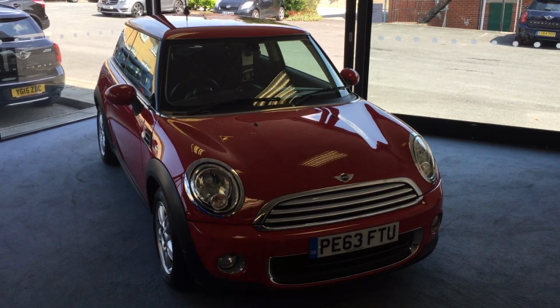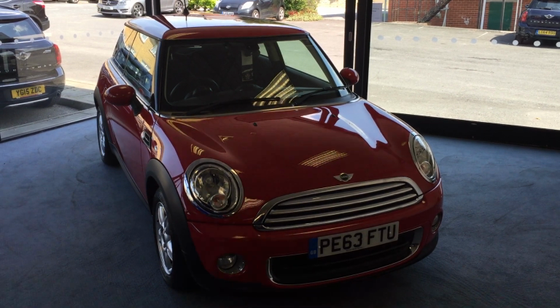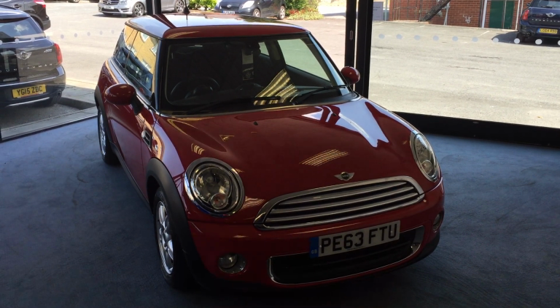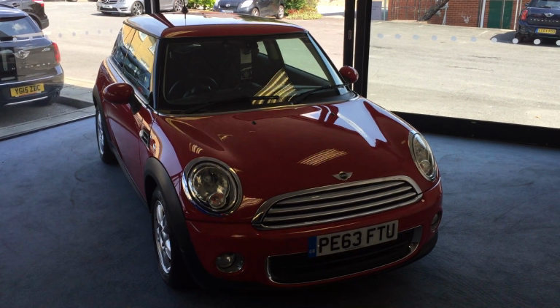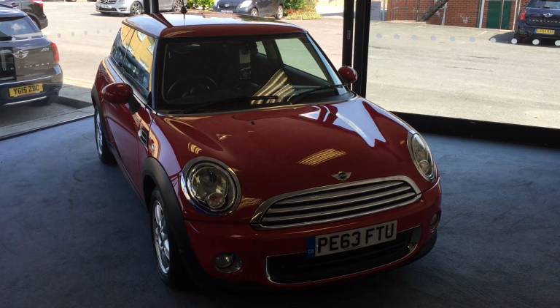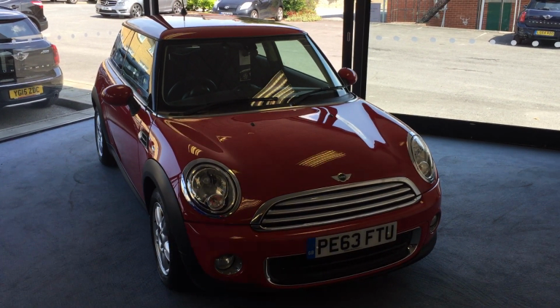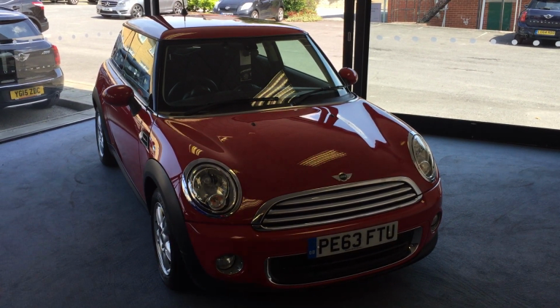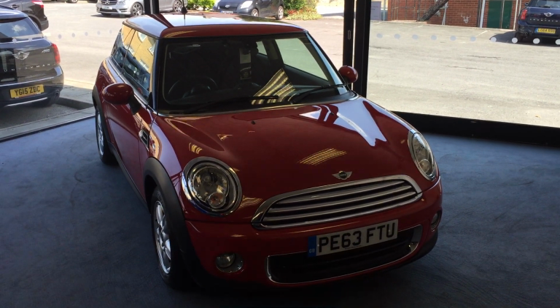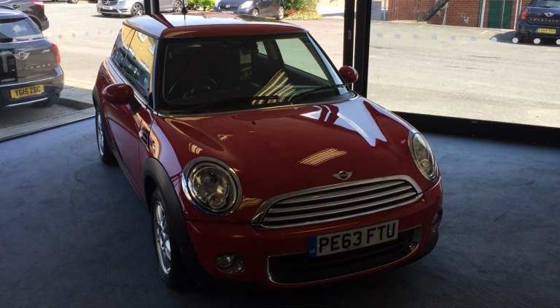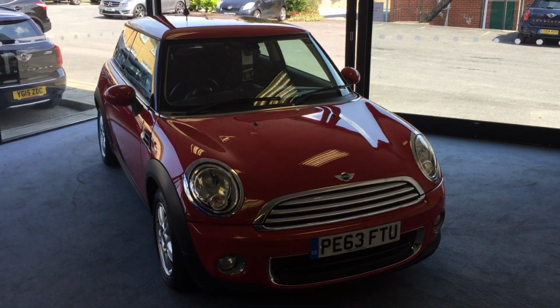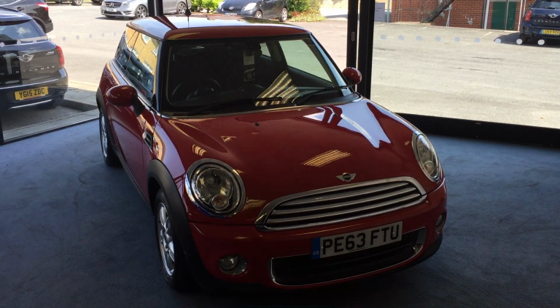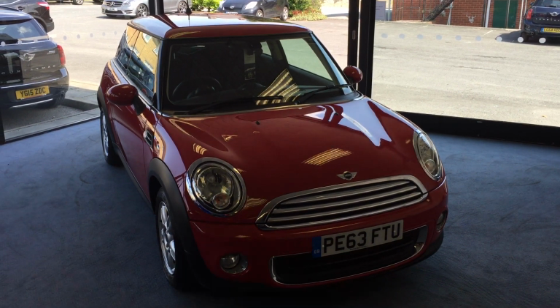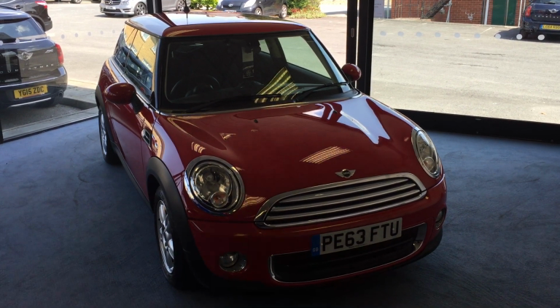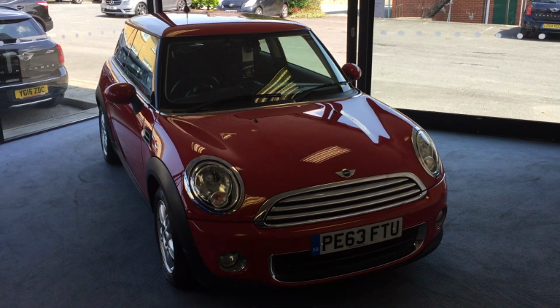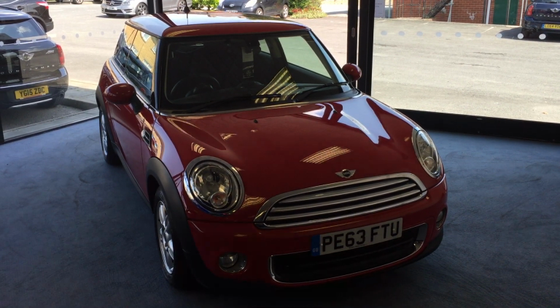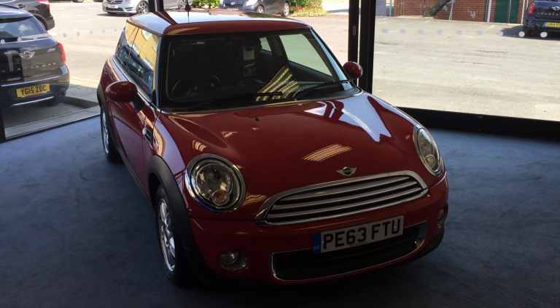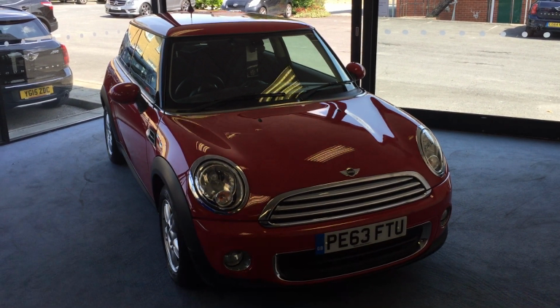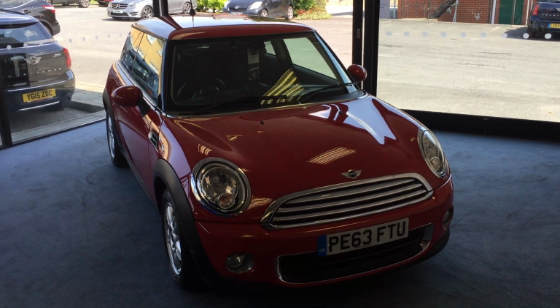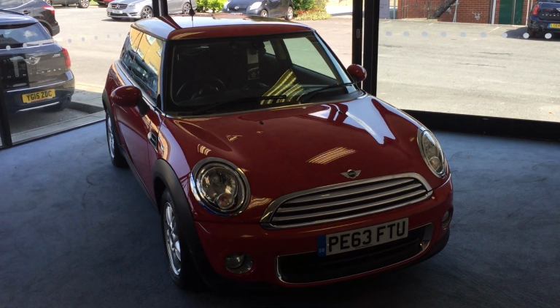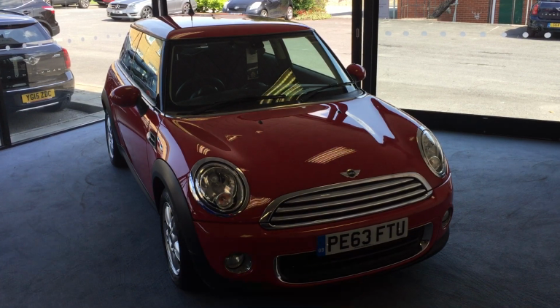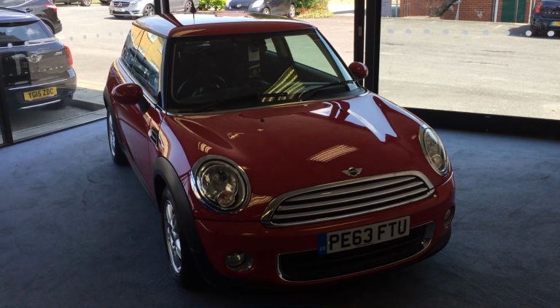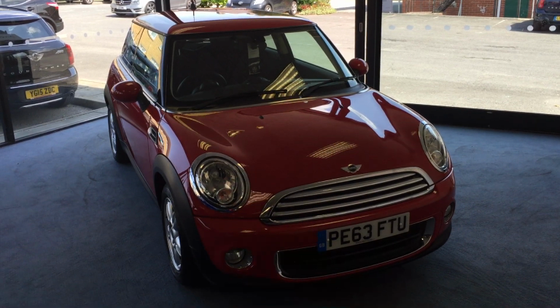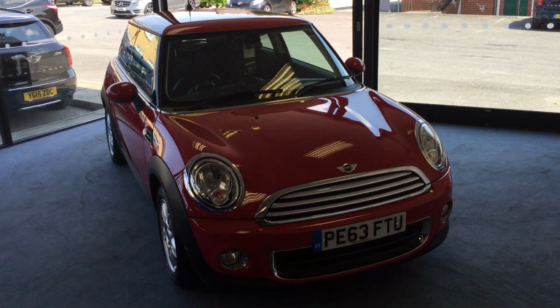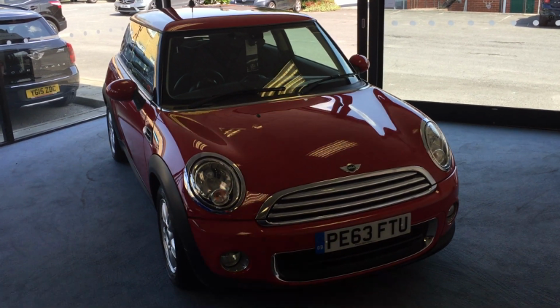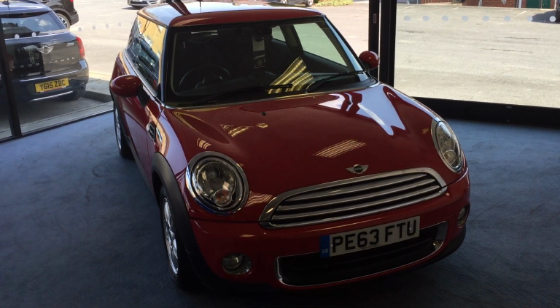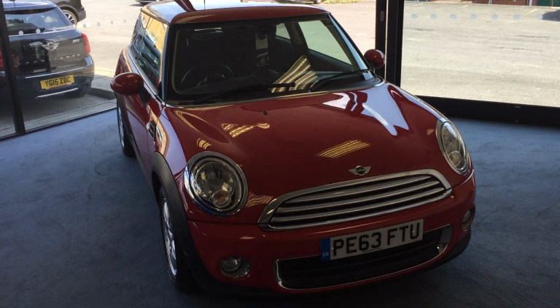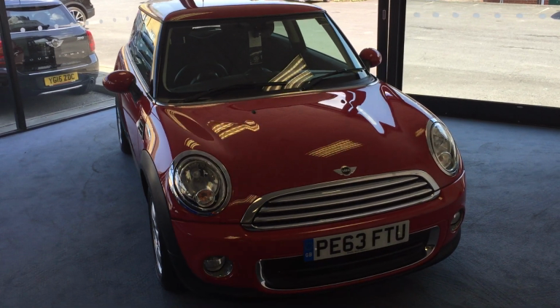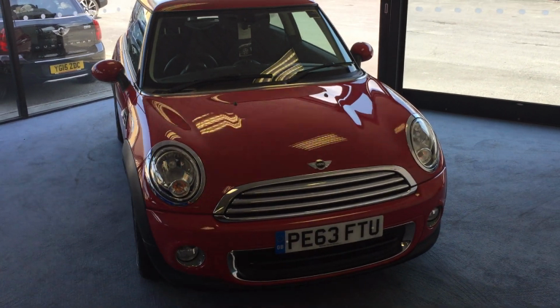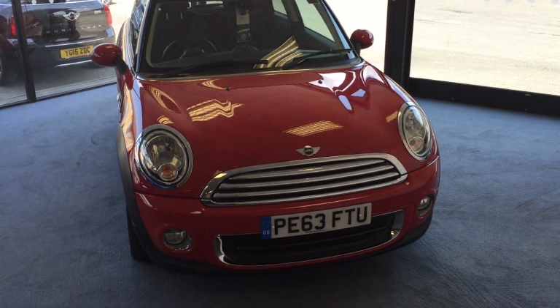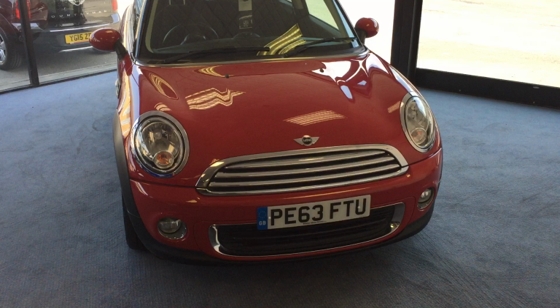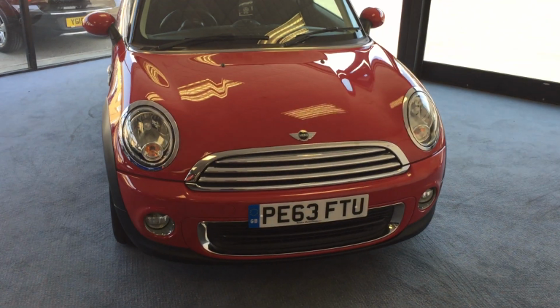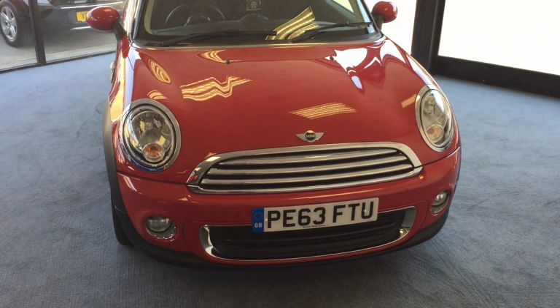Welcome to Drivewise Cars. My name is Stephen and this is our beautiful 2013 Mini One three-door hatch. It's finished in chilly red. It's just had two owners from new, and the last owner was Rachel who purchased it from her local Mini dealer in Preston.